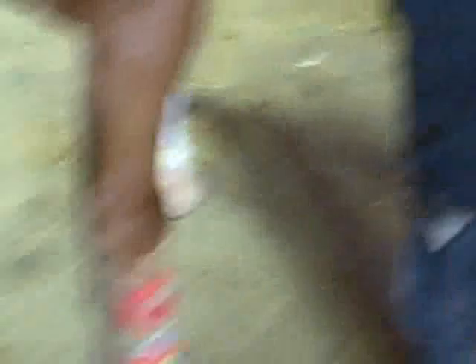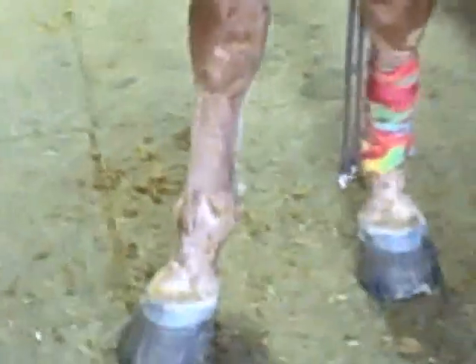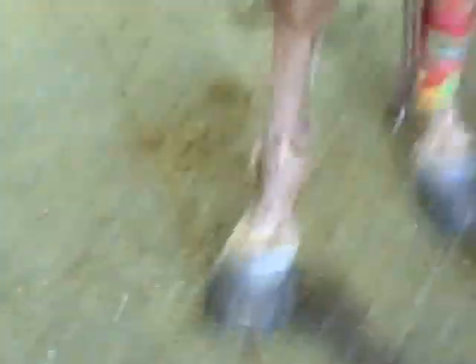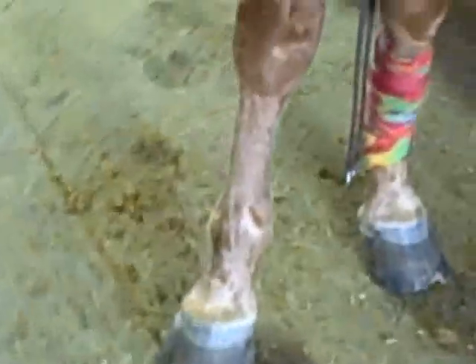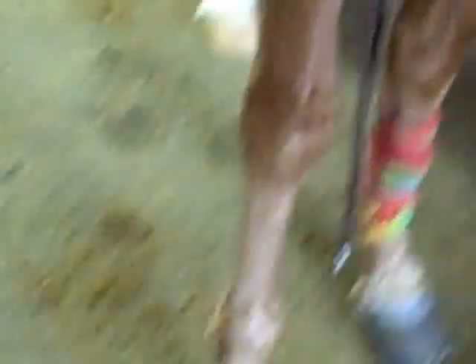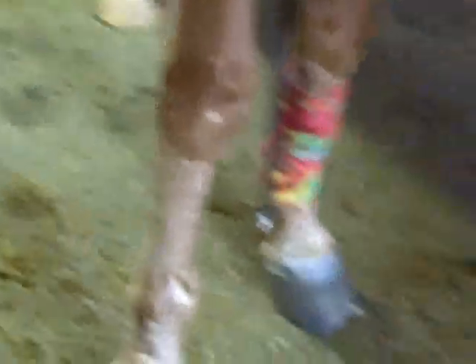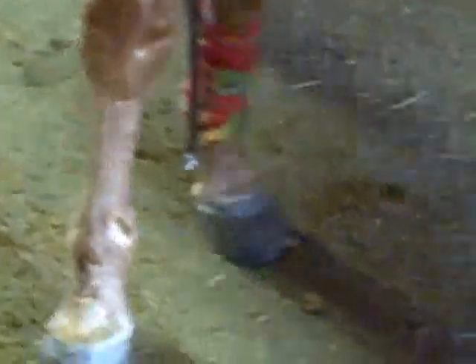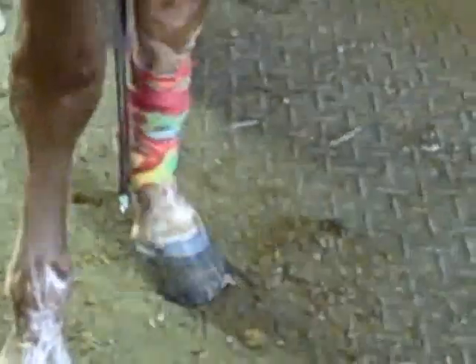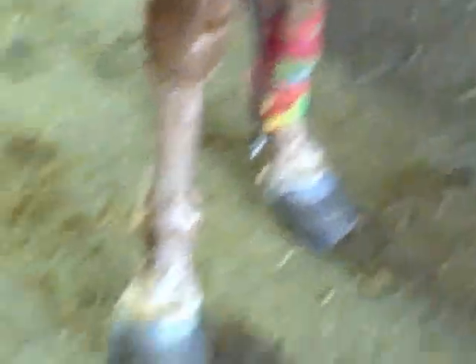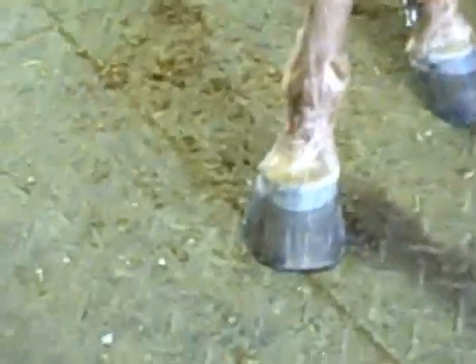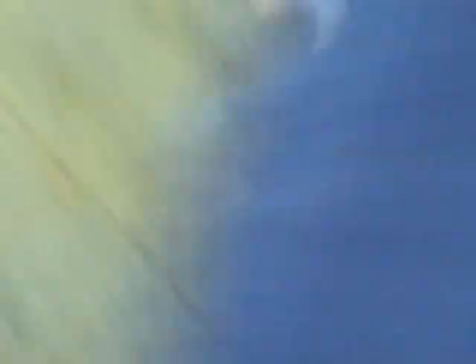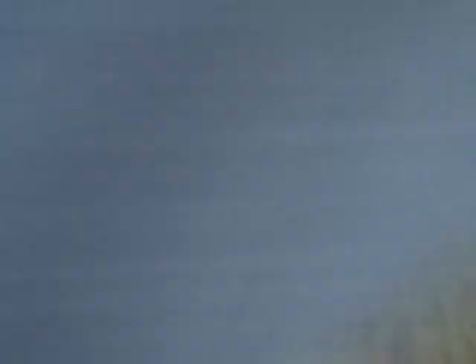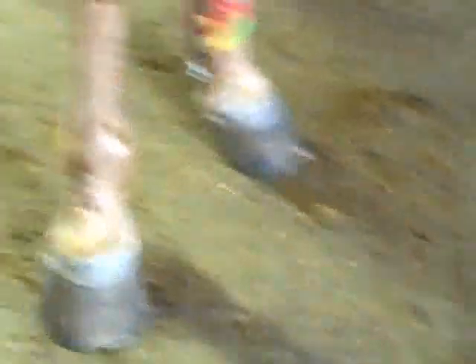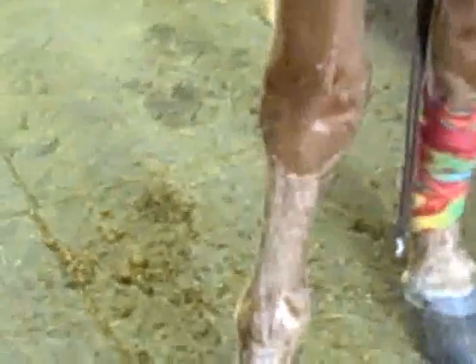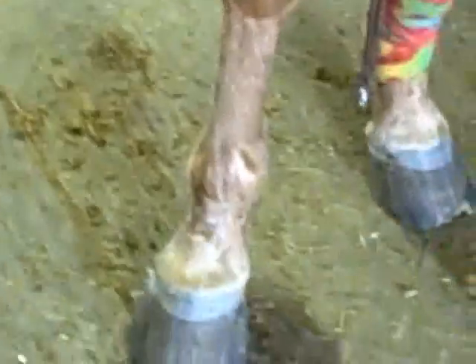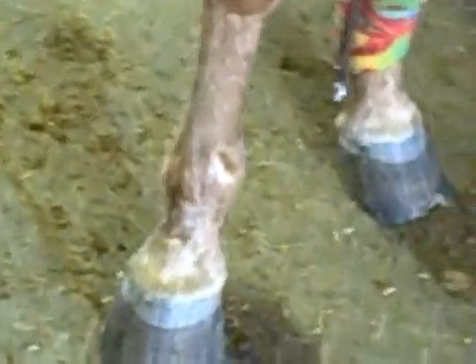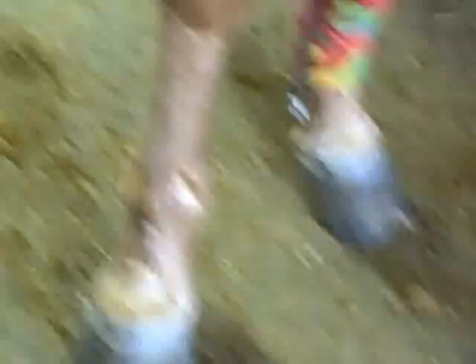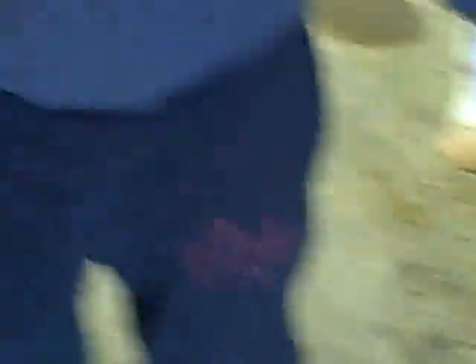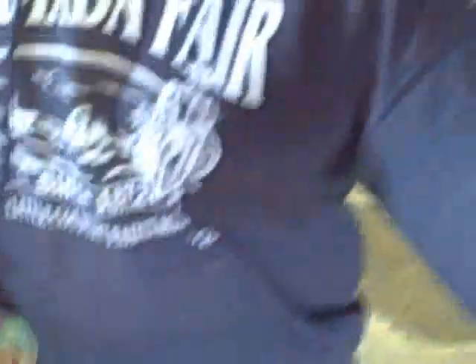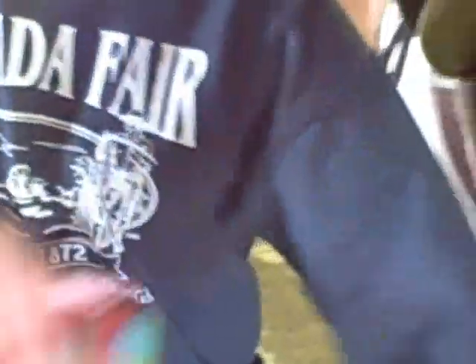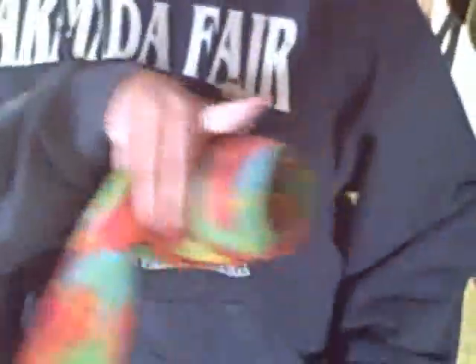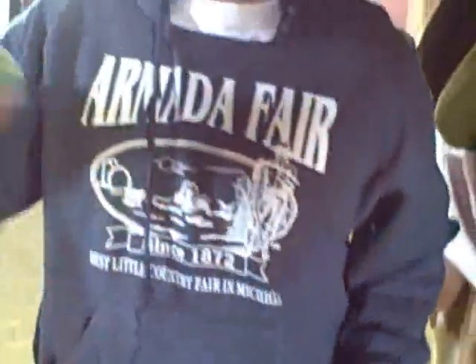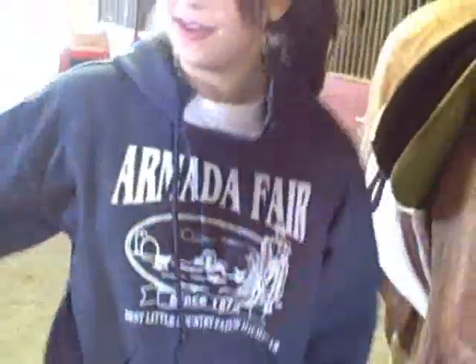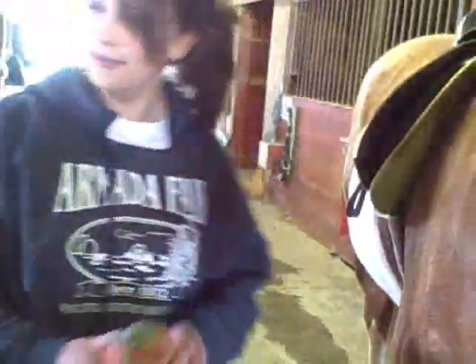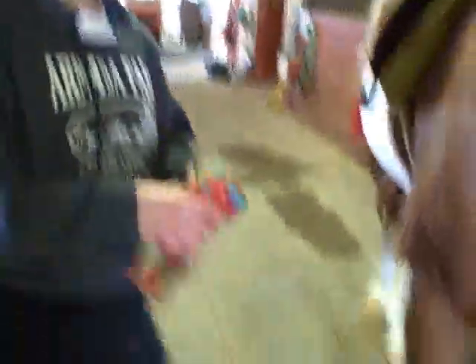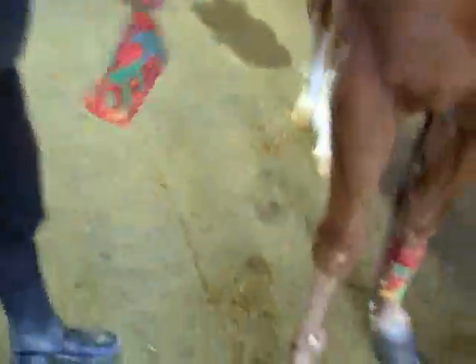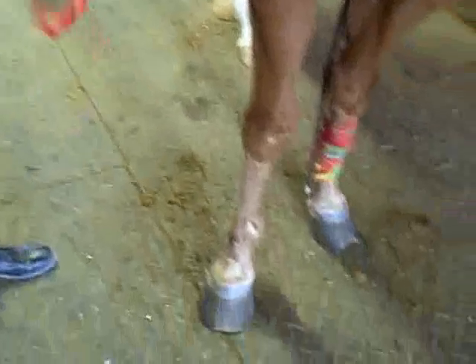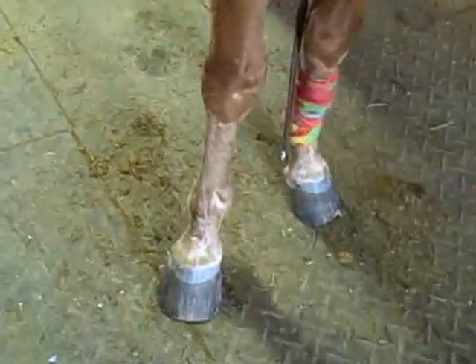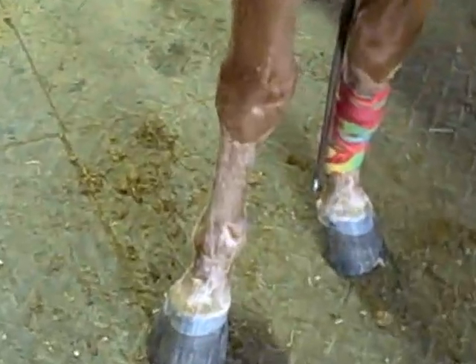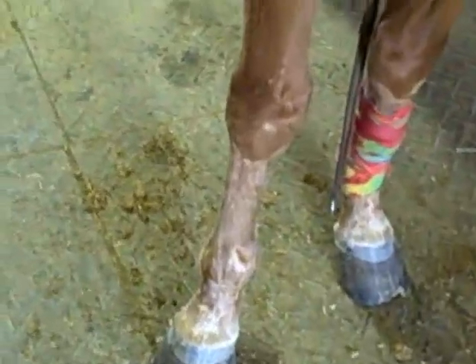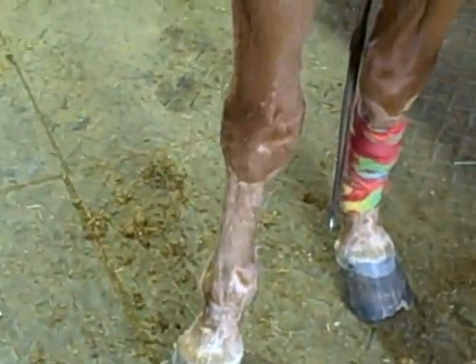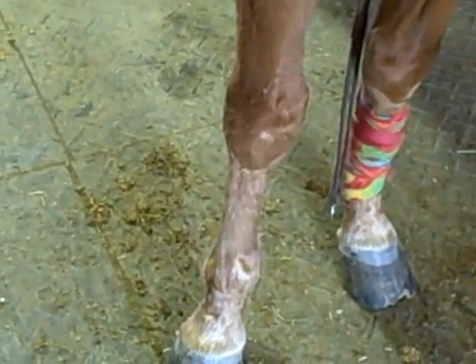Alright, next leg. Just in case you need to see it from both angles, this one is going to be opposite — that one you pull from that way, and this one you're going to pull from your right. You want to make sure they're really tight.